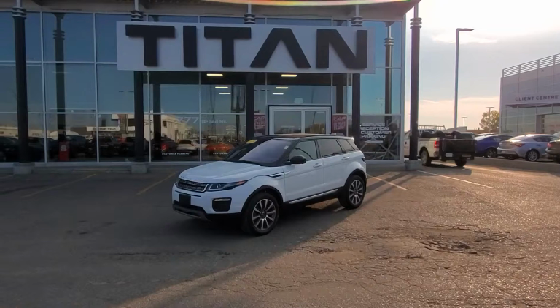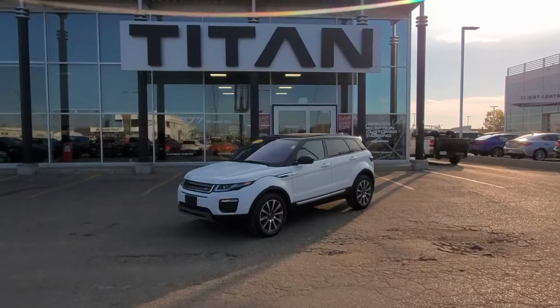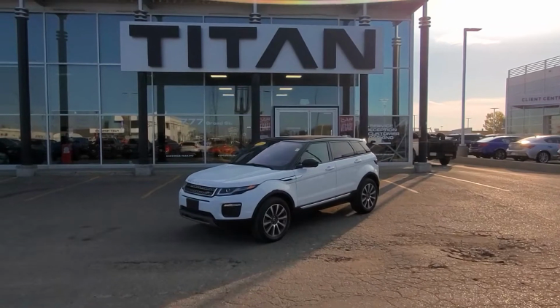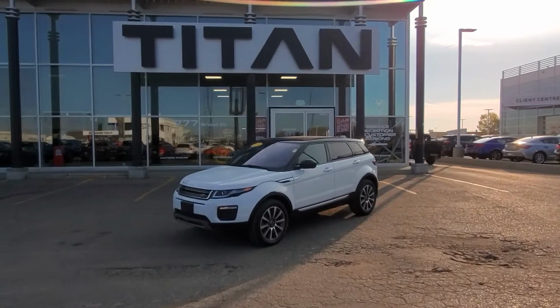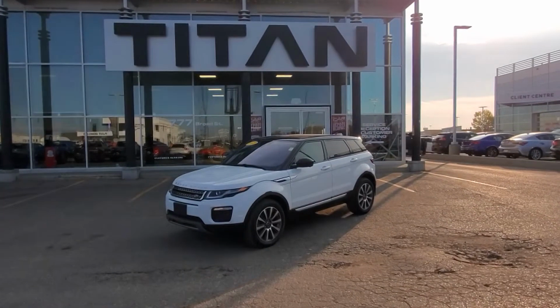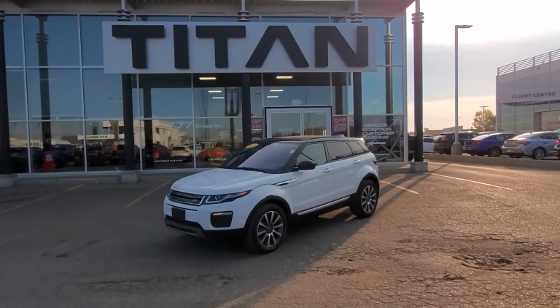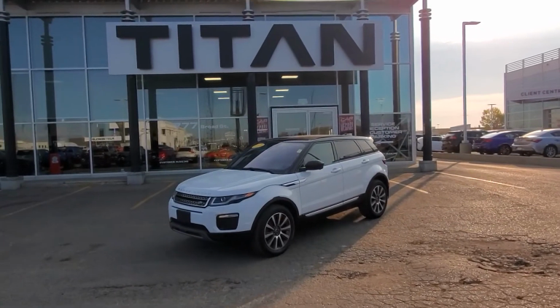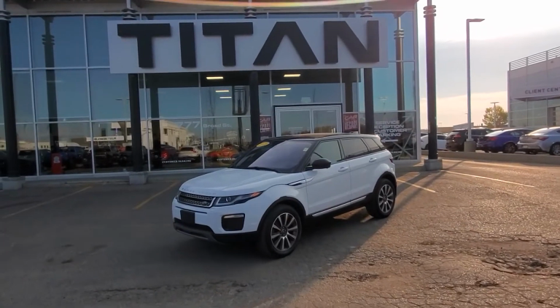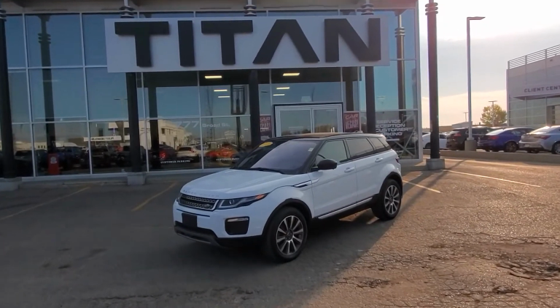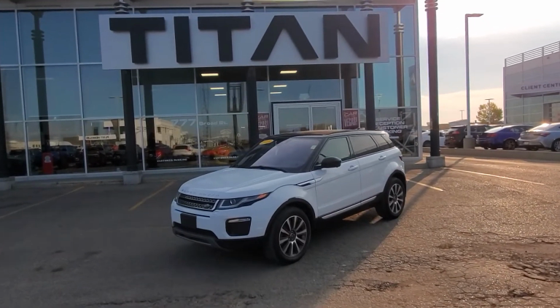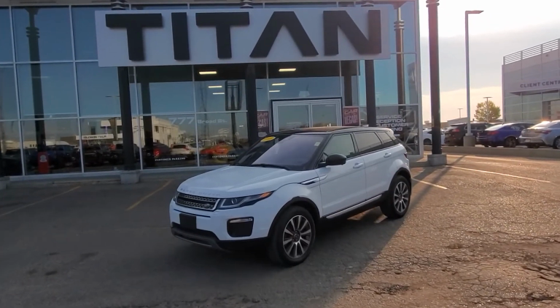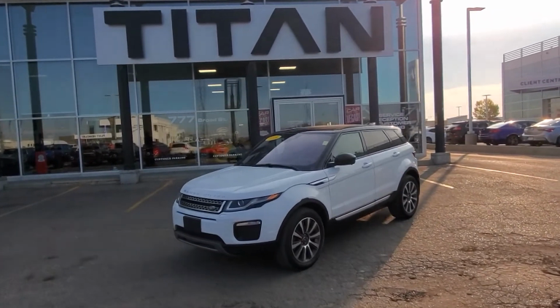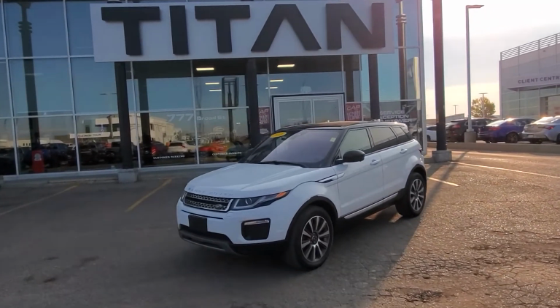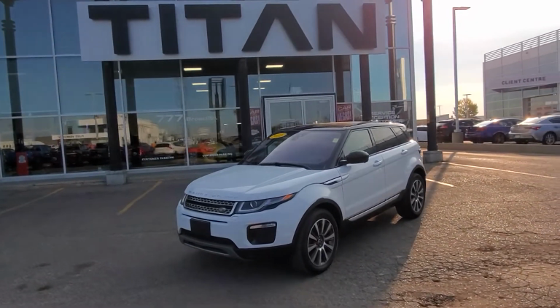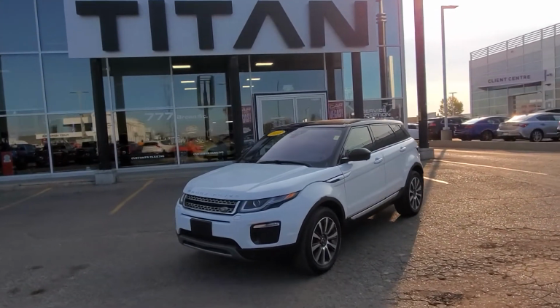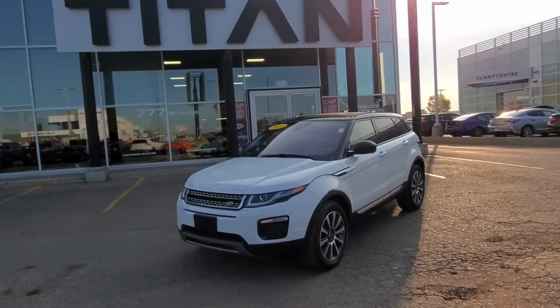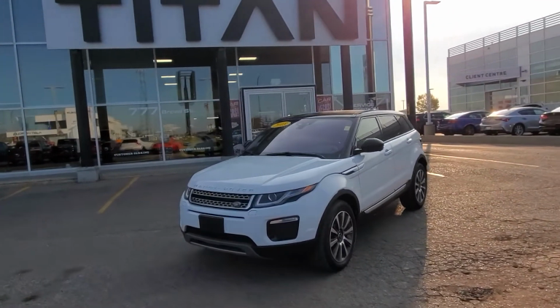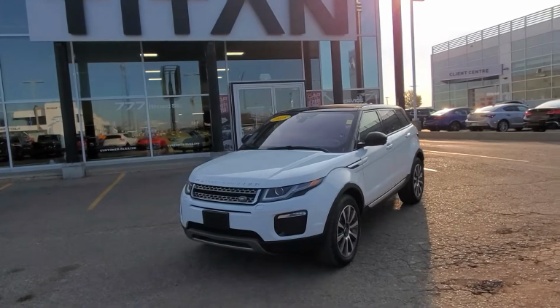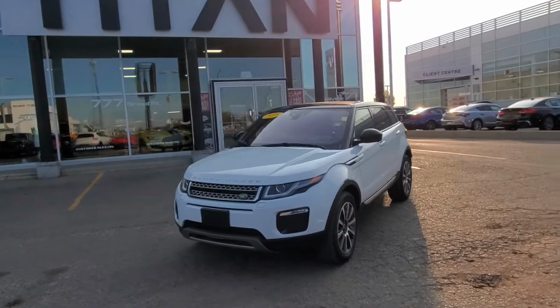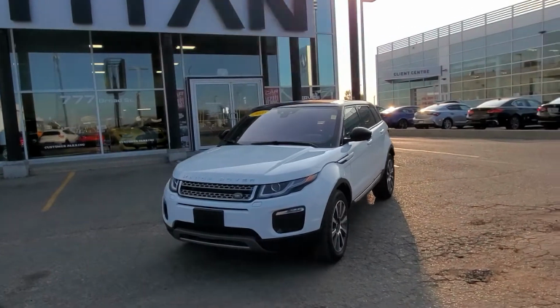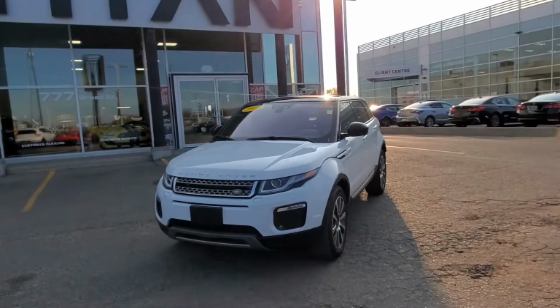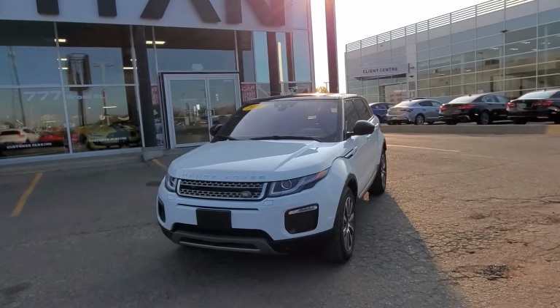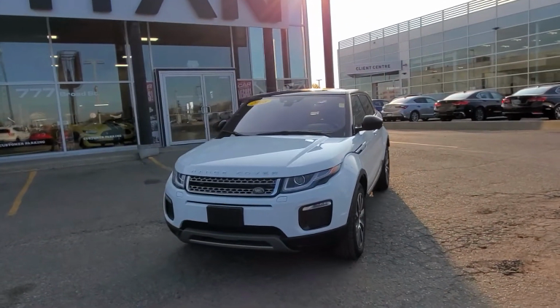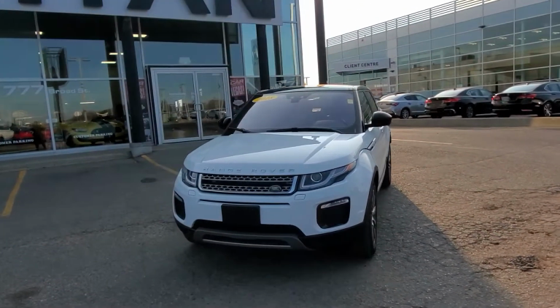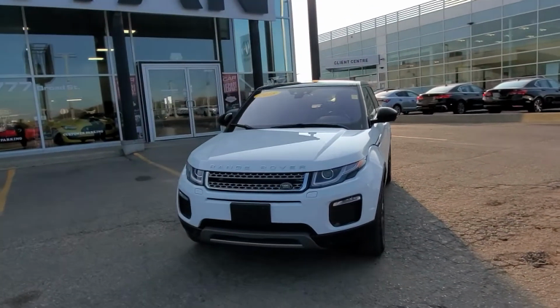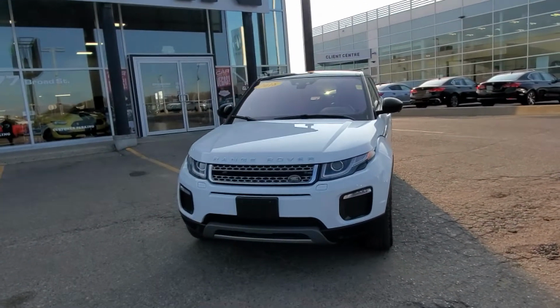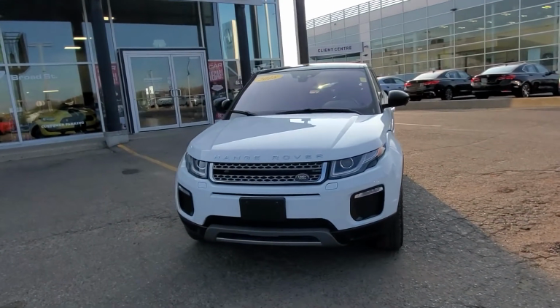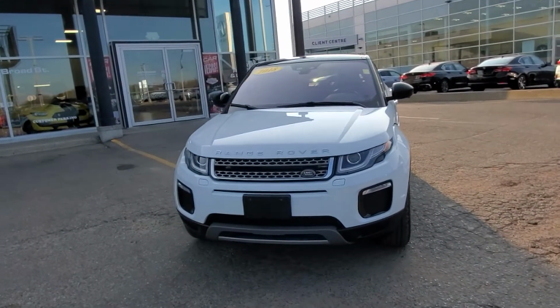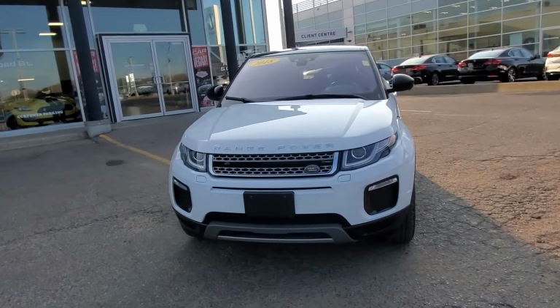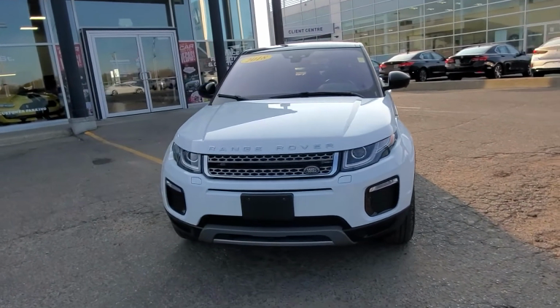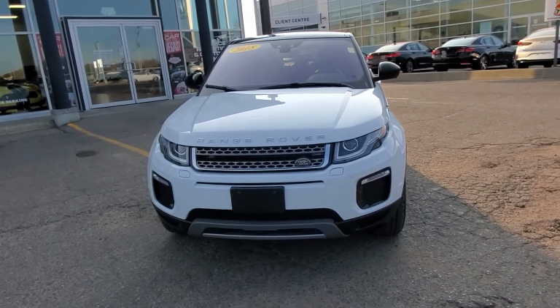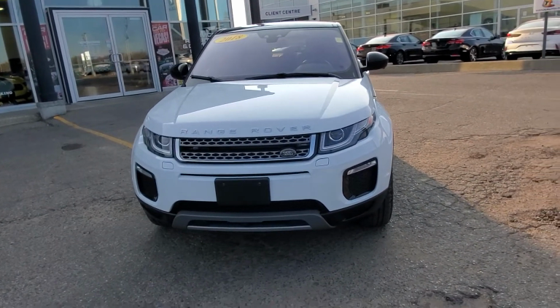Good morning, it's Randy down here at Titan Automotive. I want to thank you for your inquiry on the 2018 Range Rover Evoque. I took a little bit of pulling it up here for you so I can send you a quick little video, because I know pictures do not do this vehicle justice.